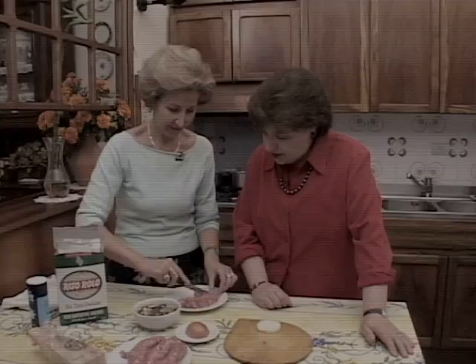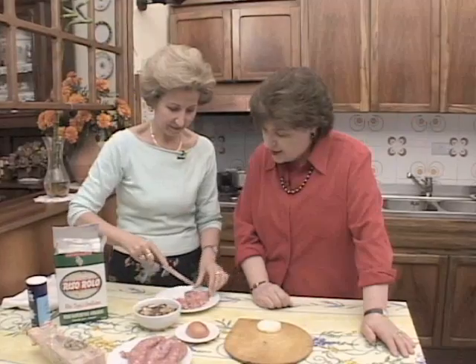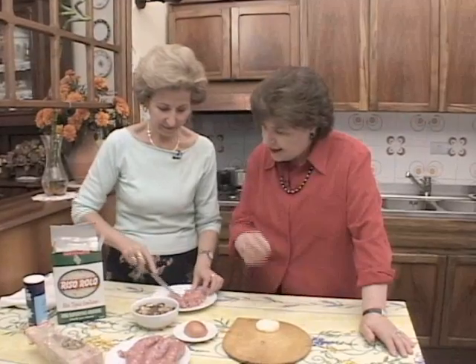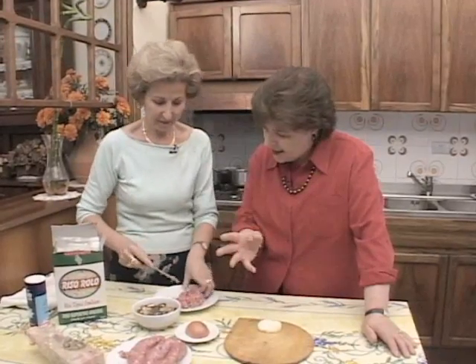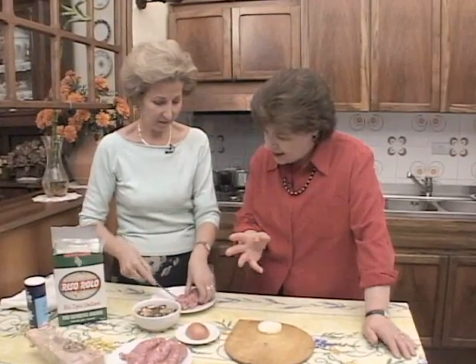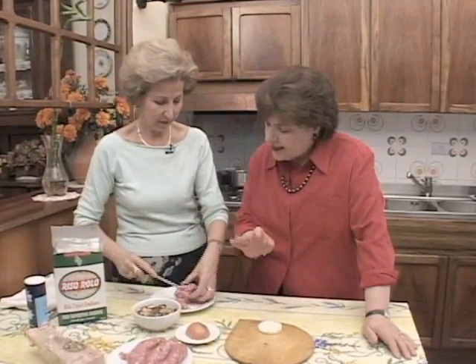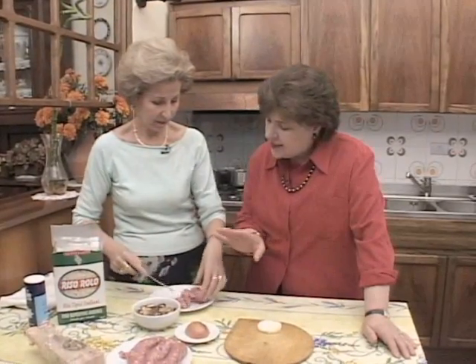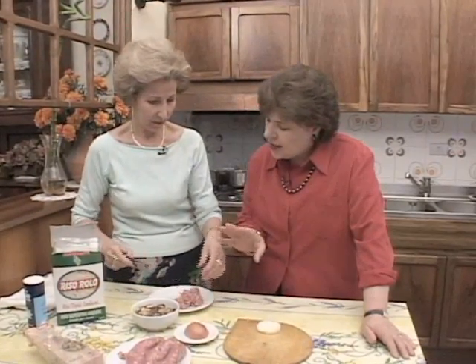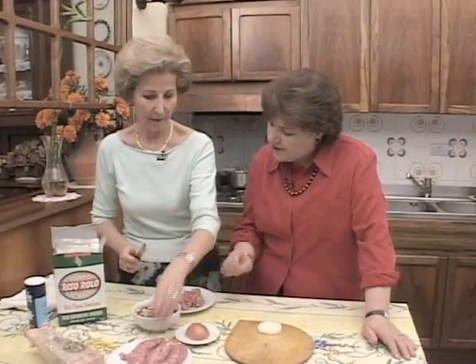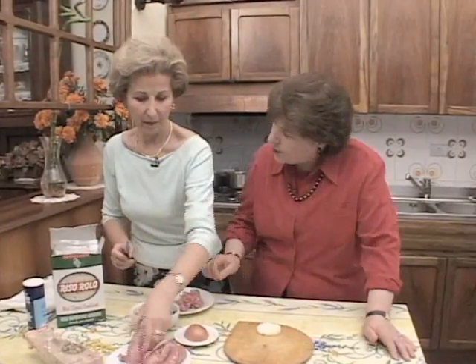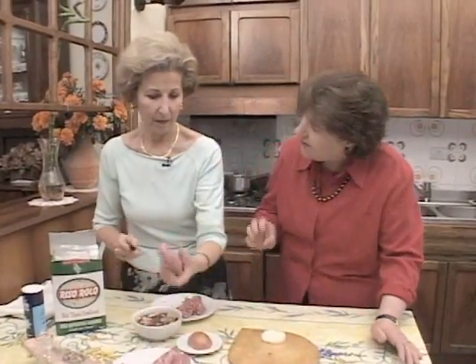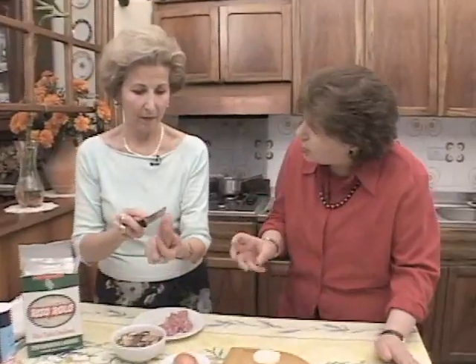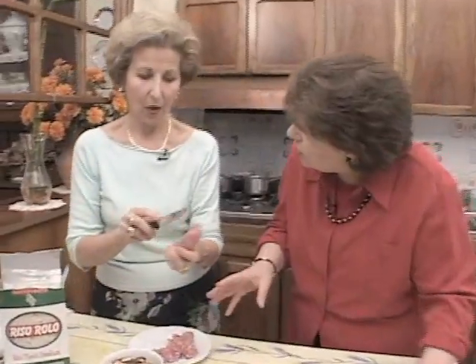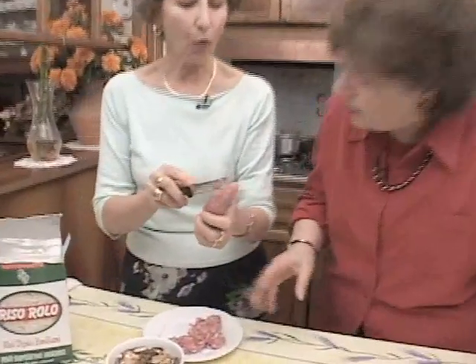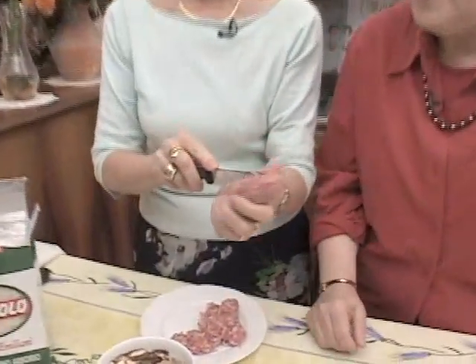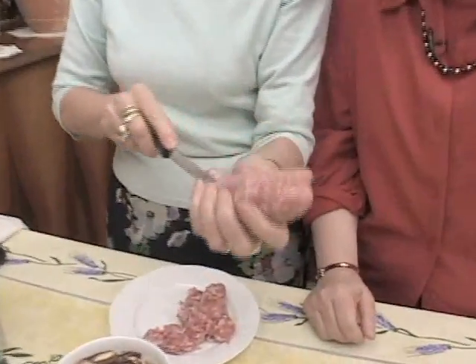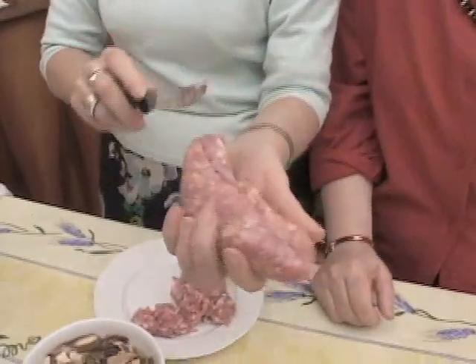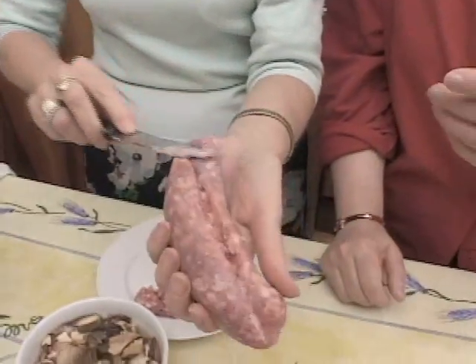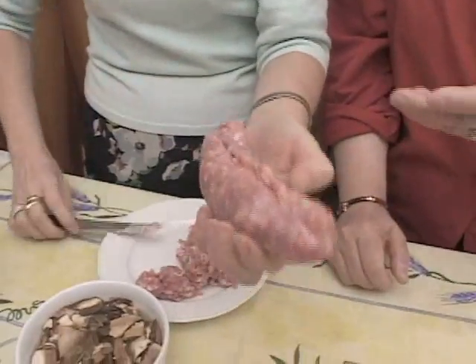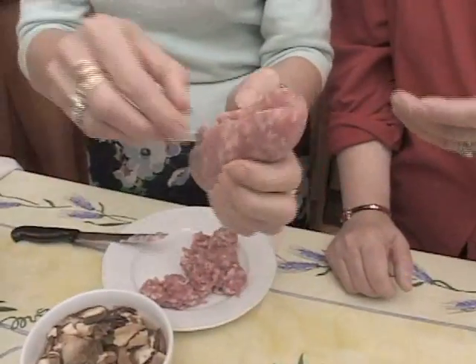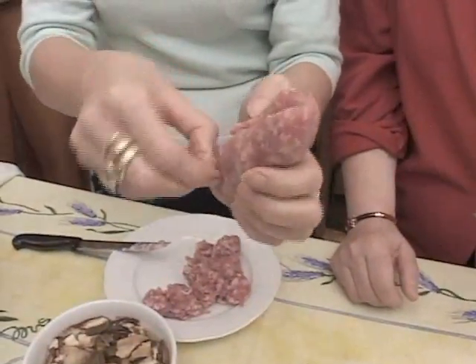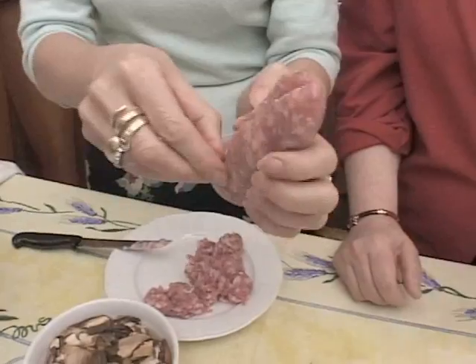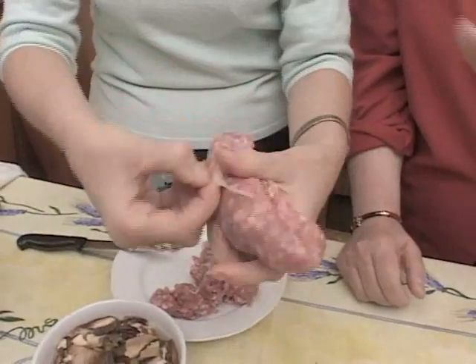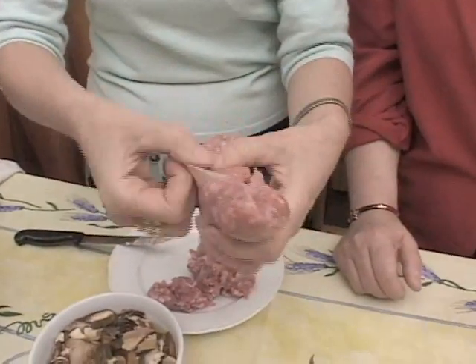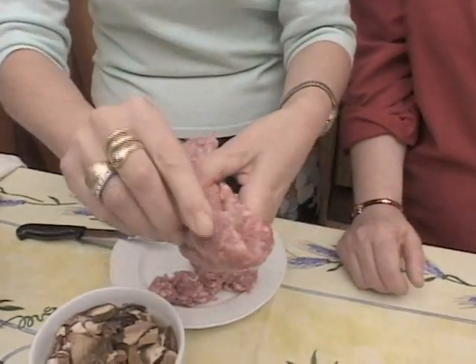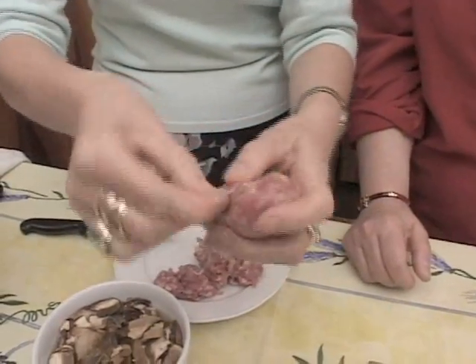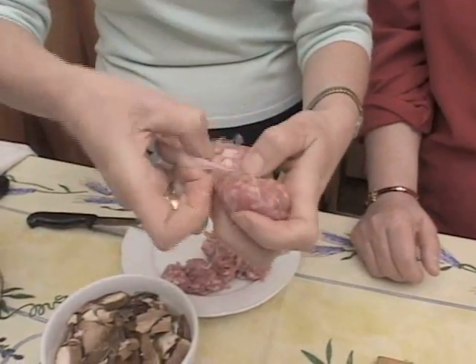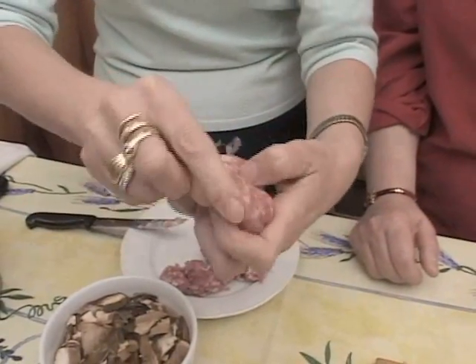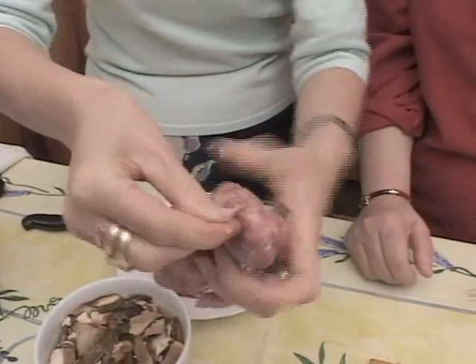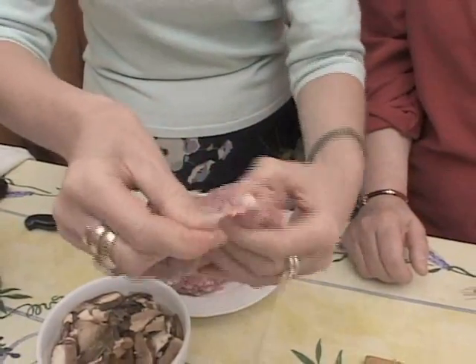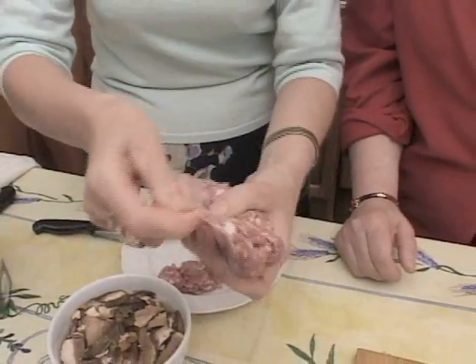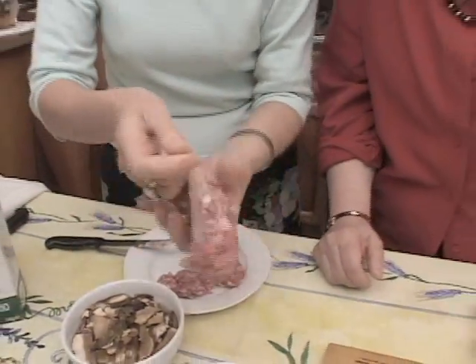So you just take it out of the casing. Is this flavored in any way? It doesn't have peperoncino? No. It doesn't have finocchio in it, no fennel, nothing. Just plain pork sausage. Beautiful and lean, very nice looking.